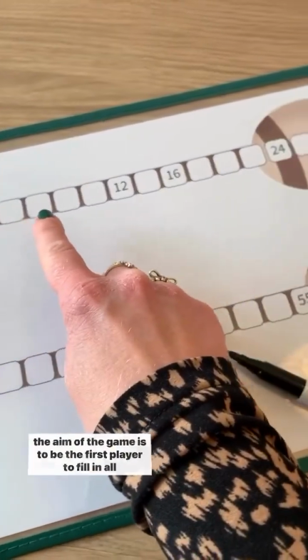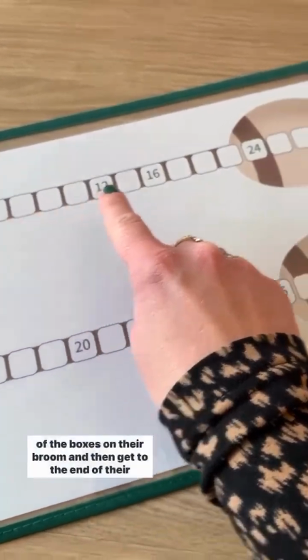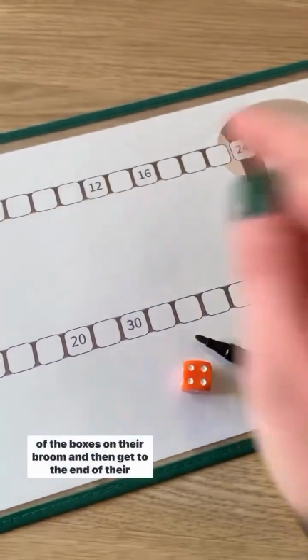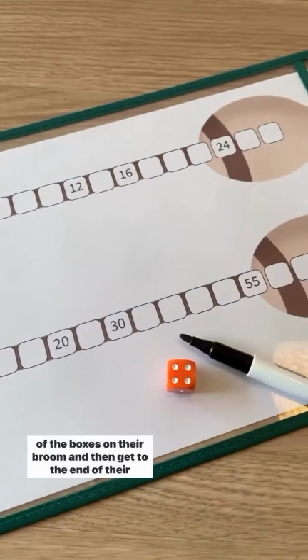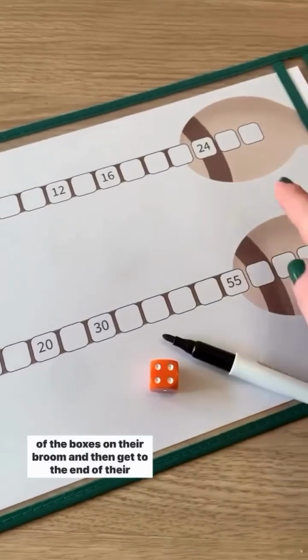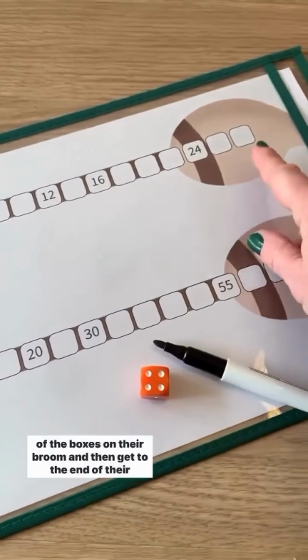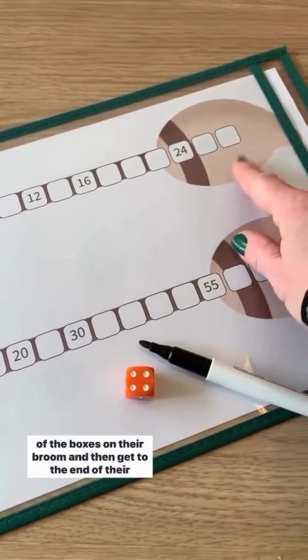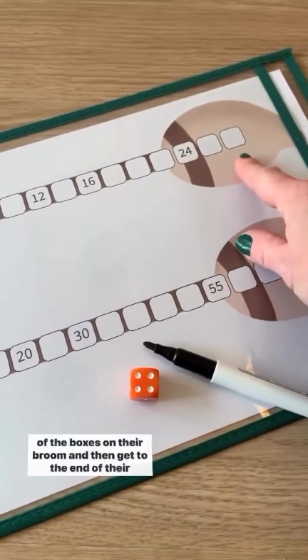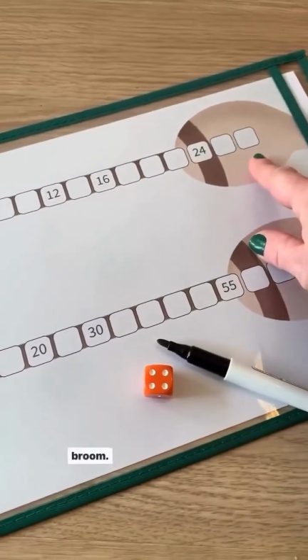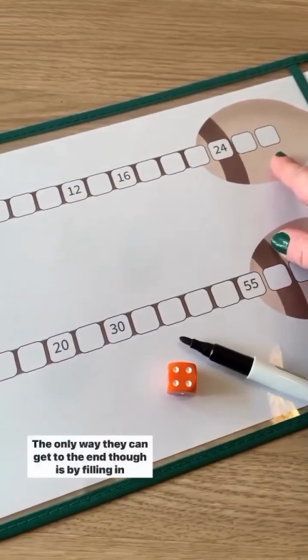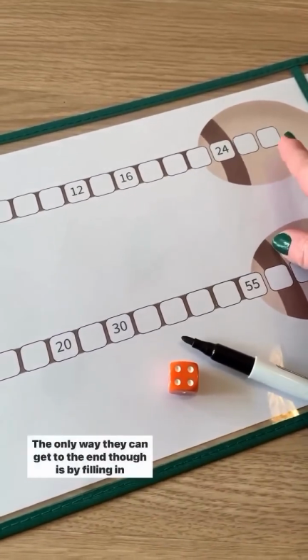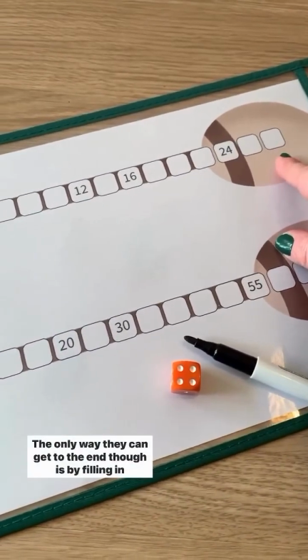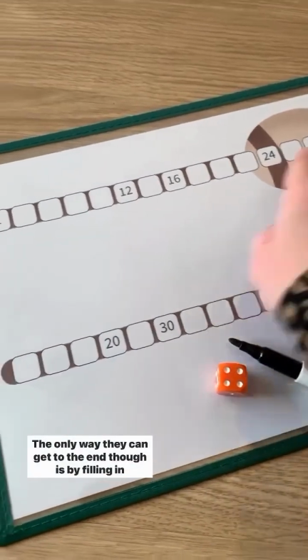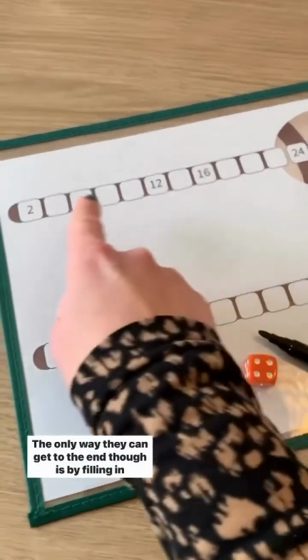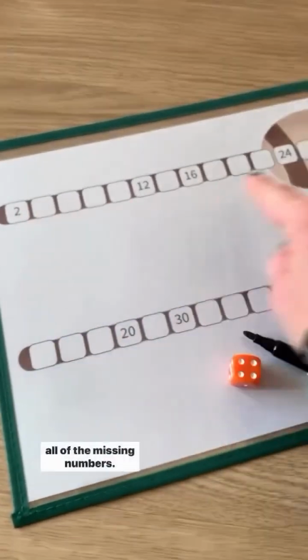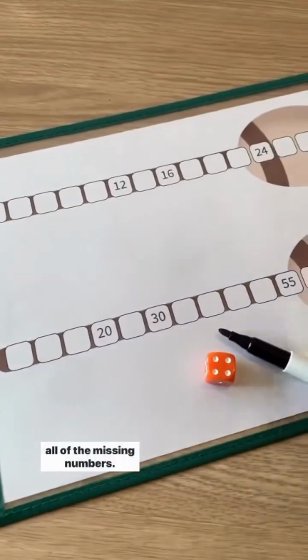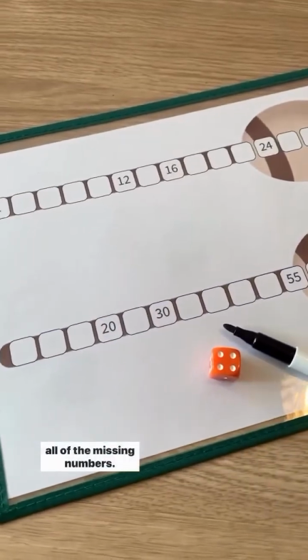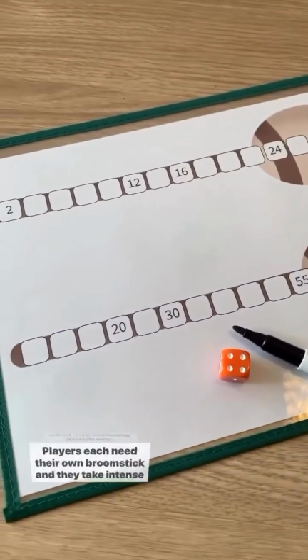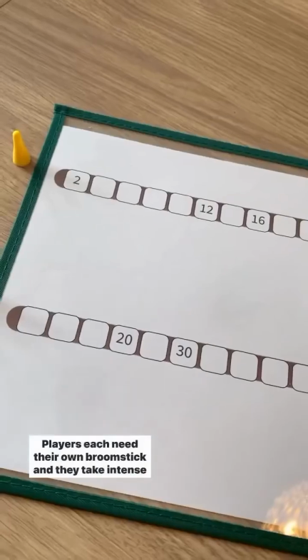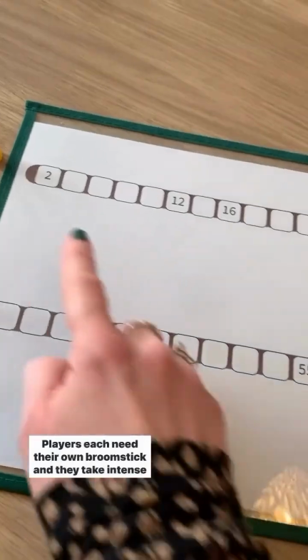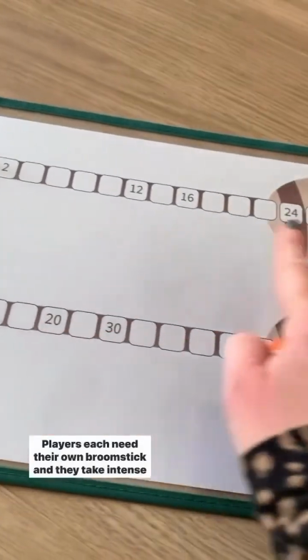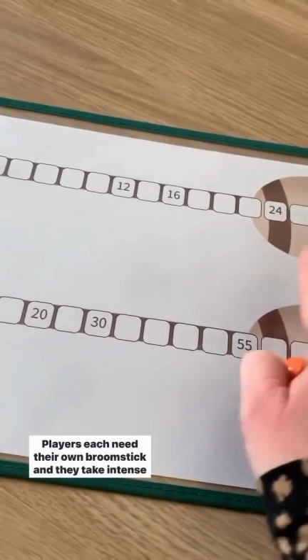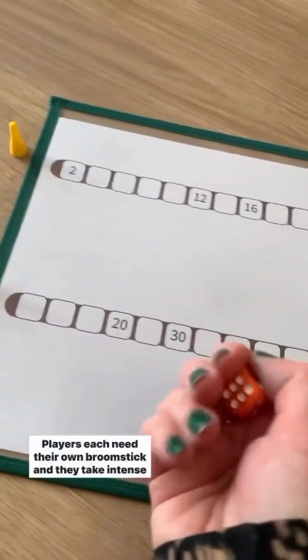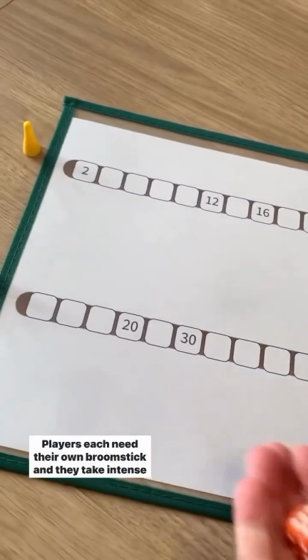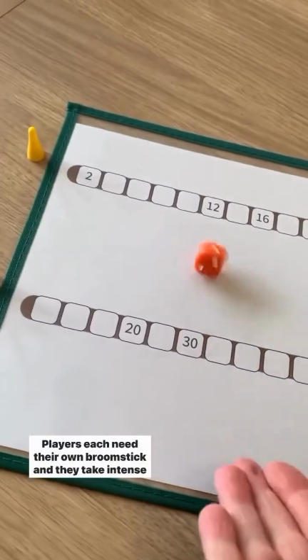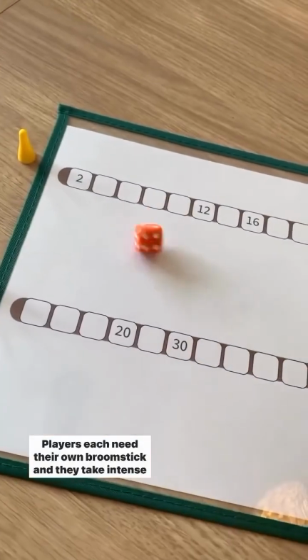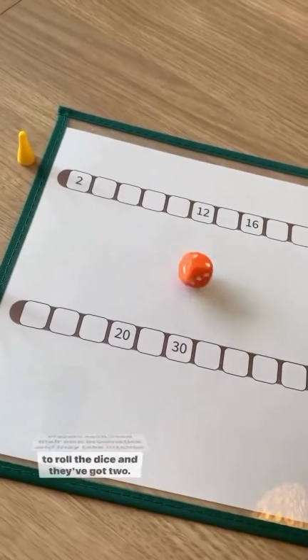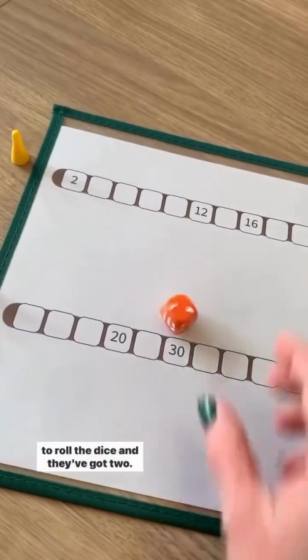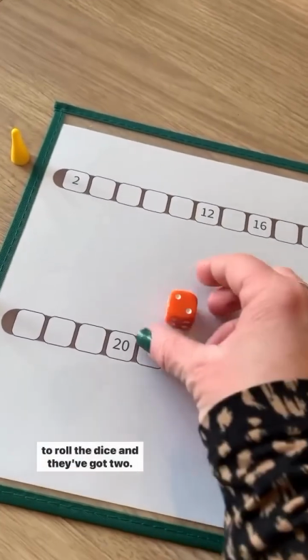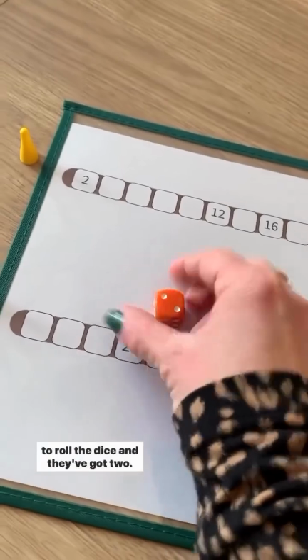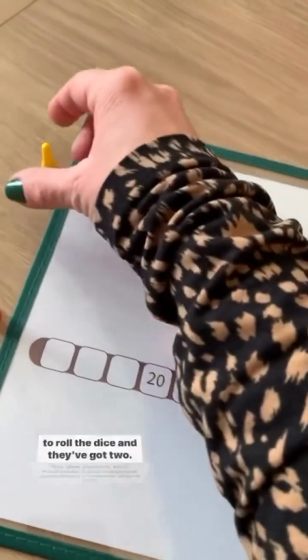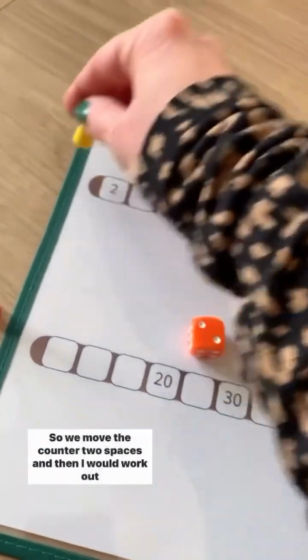The aim of the game is to be the first player to fill in all of the boxes on their broom and then get to the end of their broom. The only way they can get to the end is by filling in all of the missing numbers. The players each need their own broomstick and they take it in turns to roll the dice.